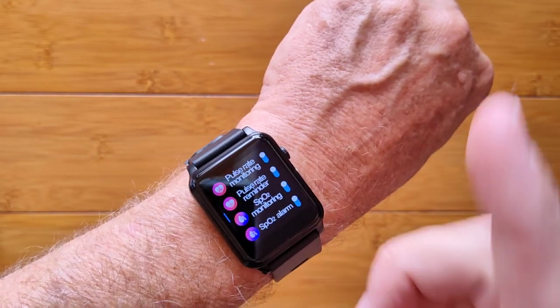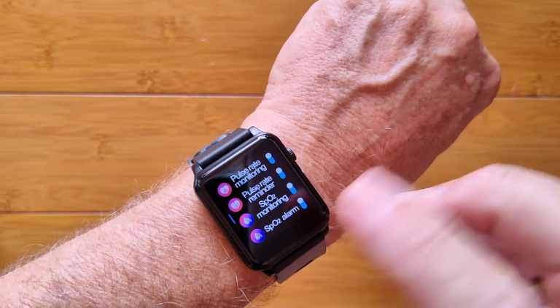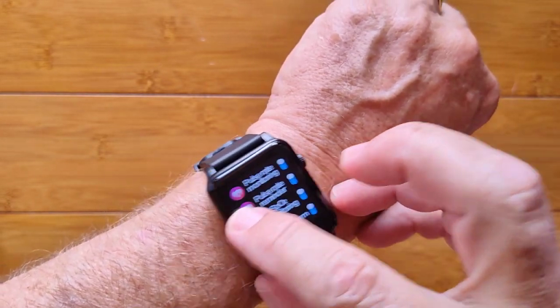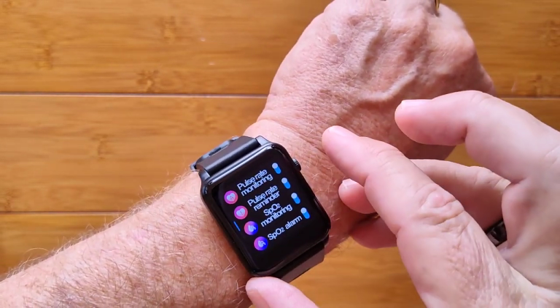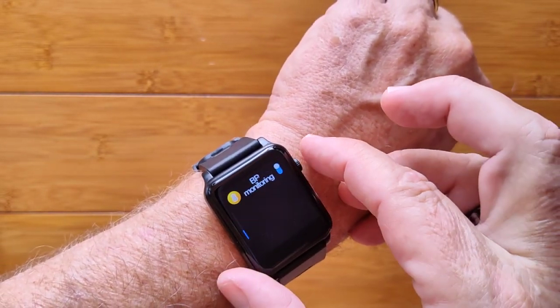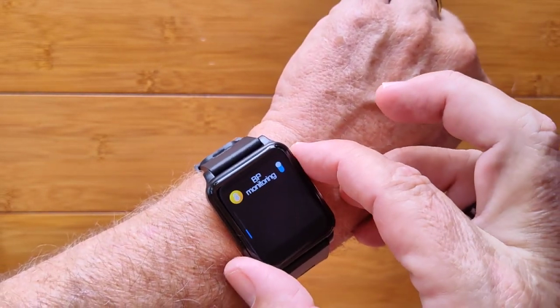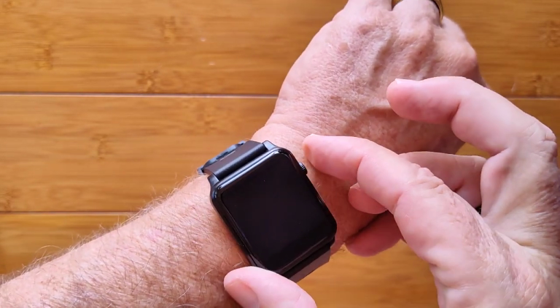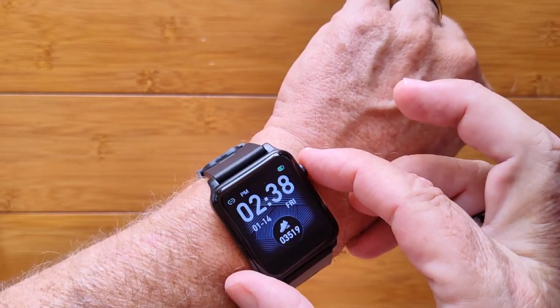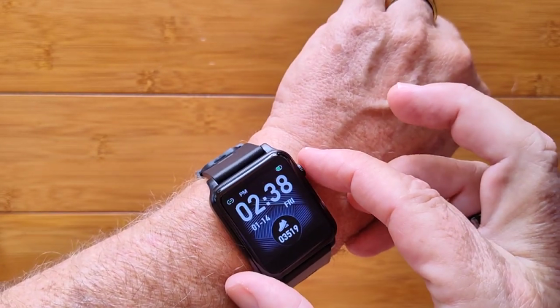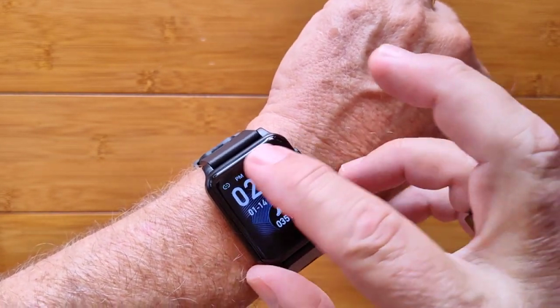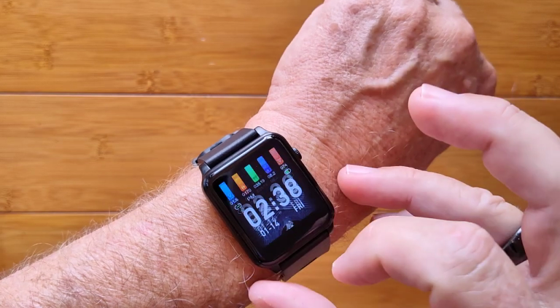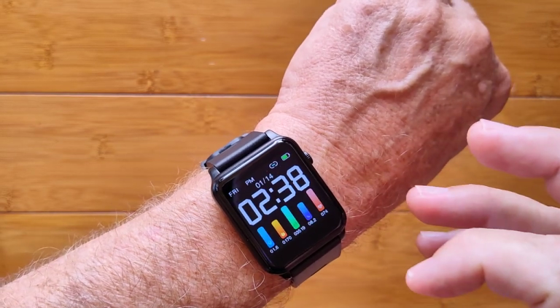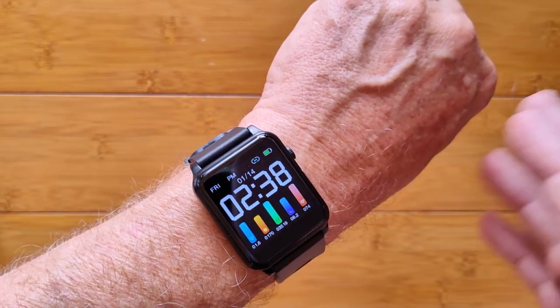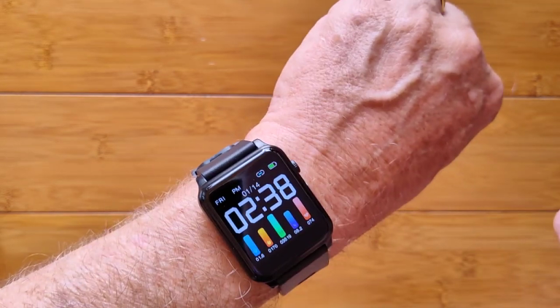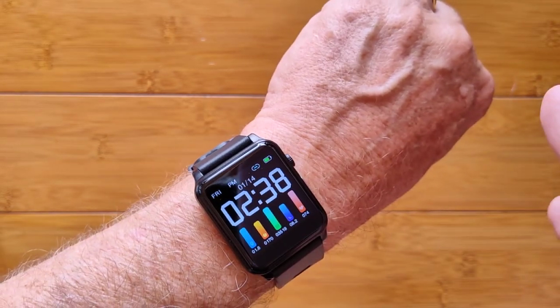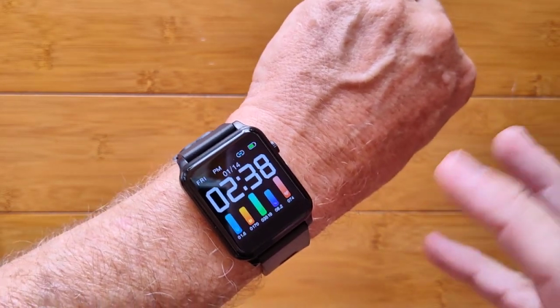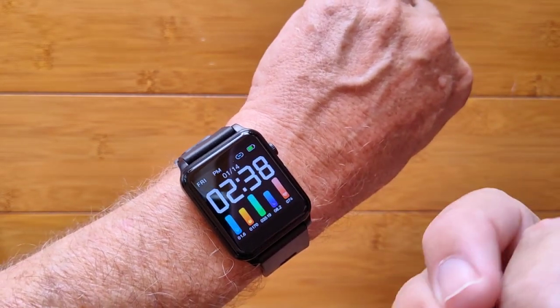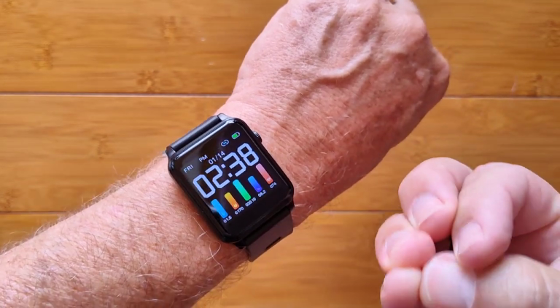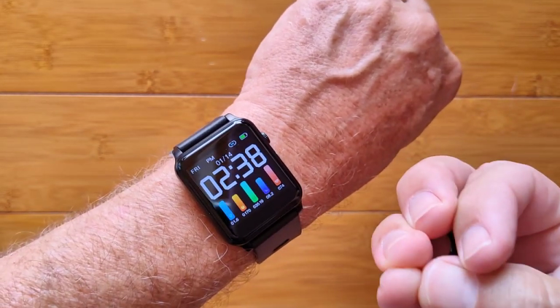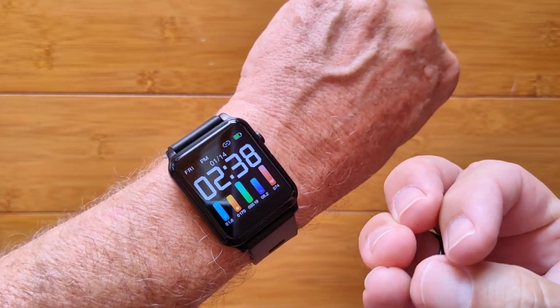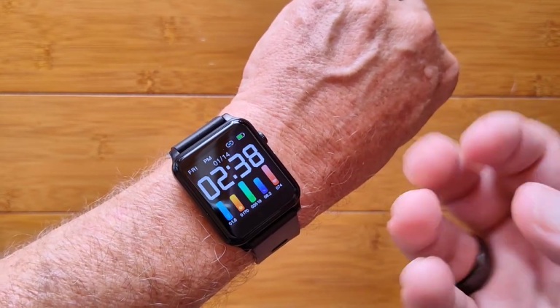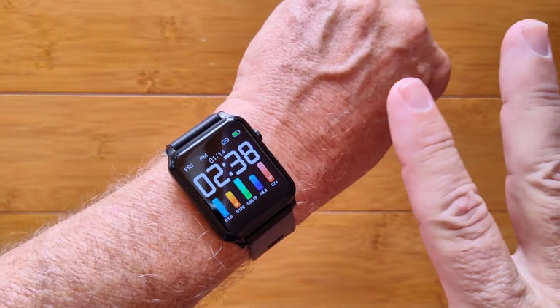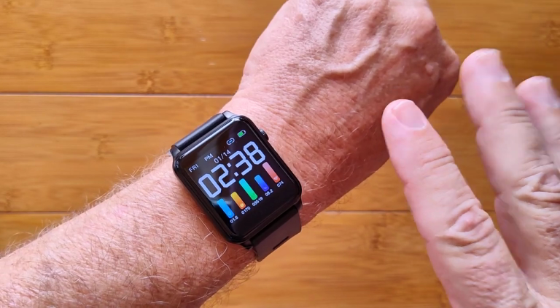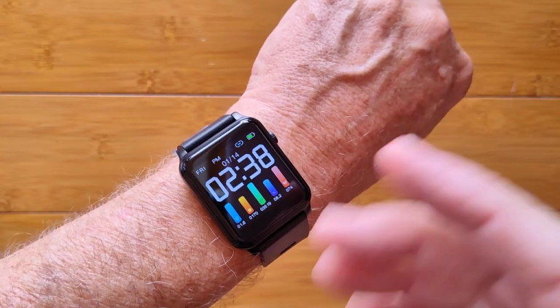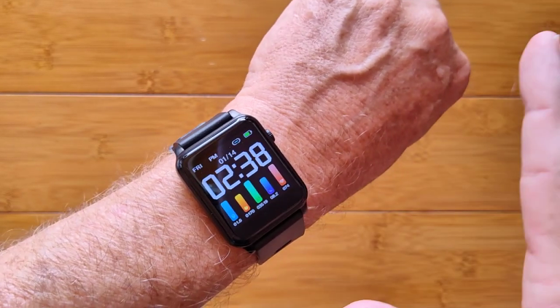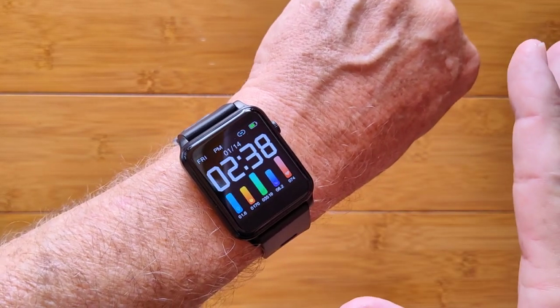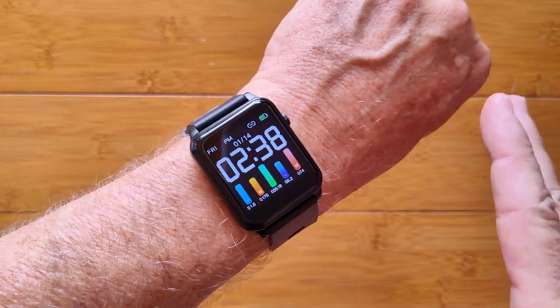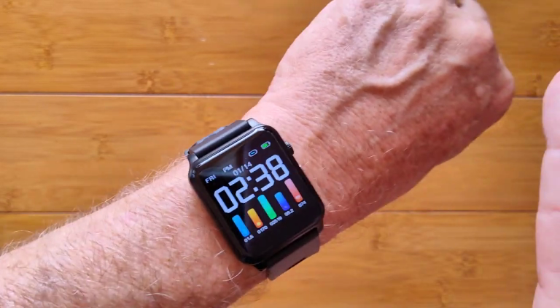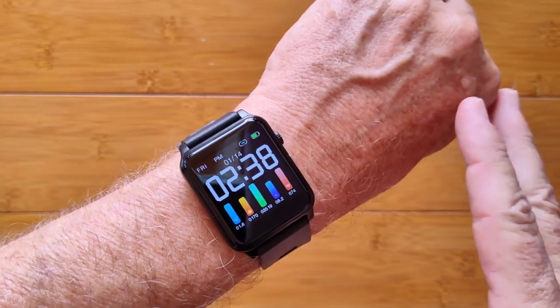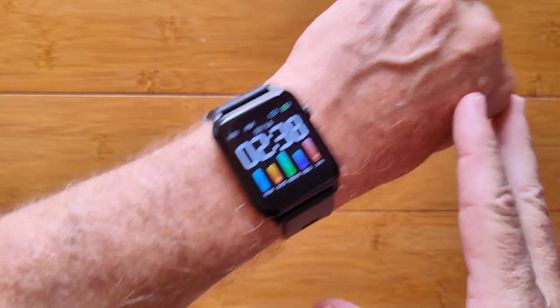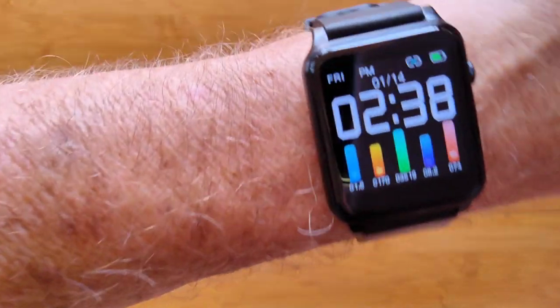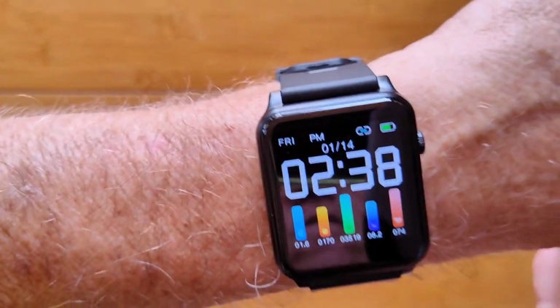And in the app, you can produce all kinds of things, like scatter diagrams showing your heart rate variability while you sleep. Check it out, guys — it's really amazing.